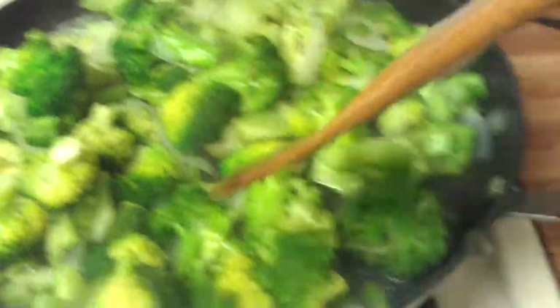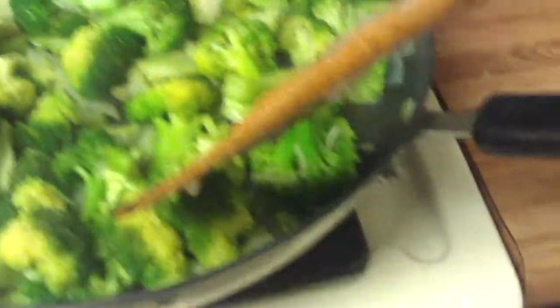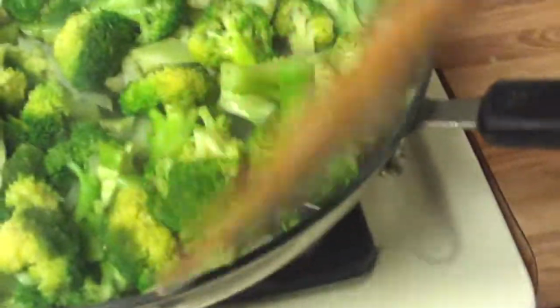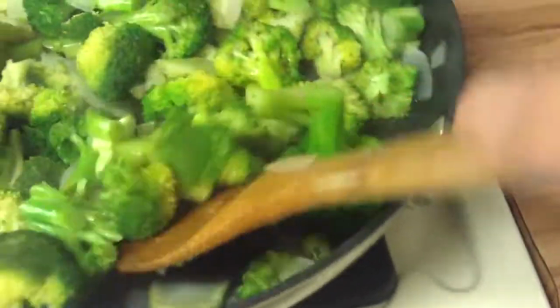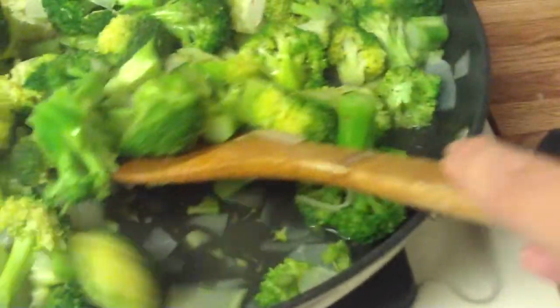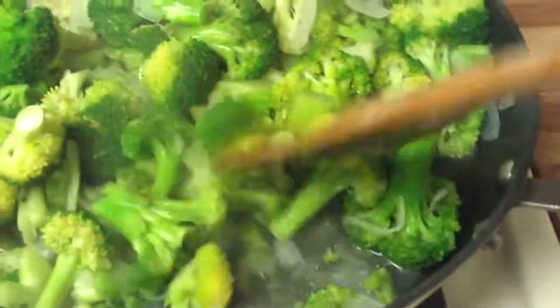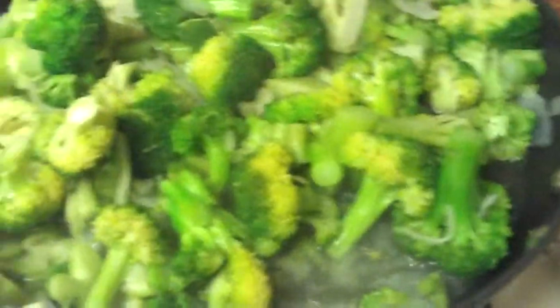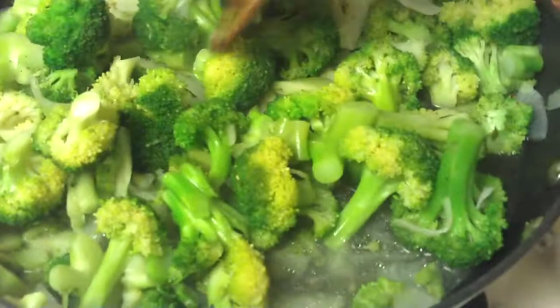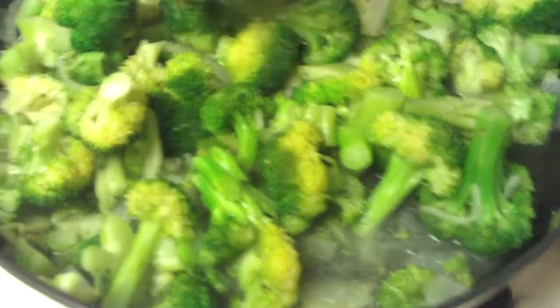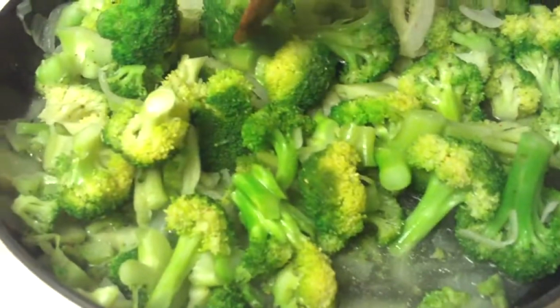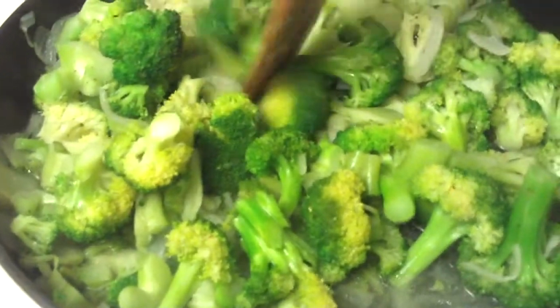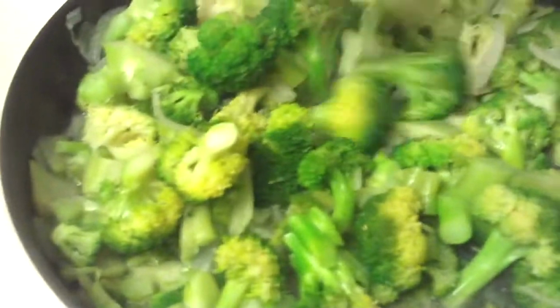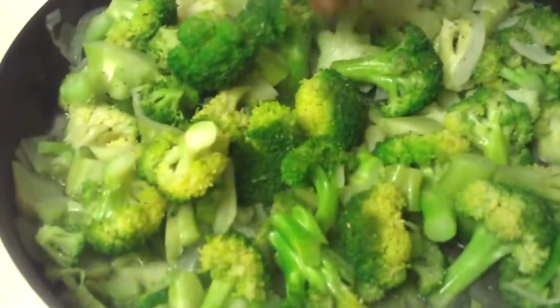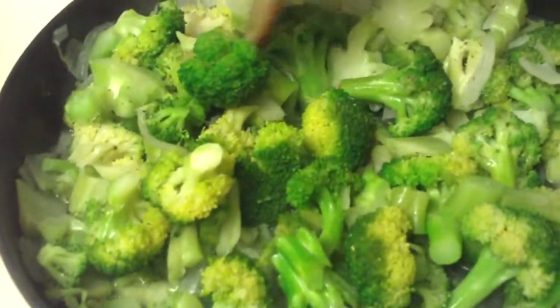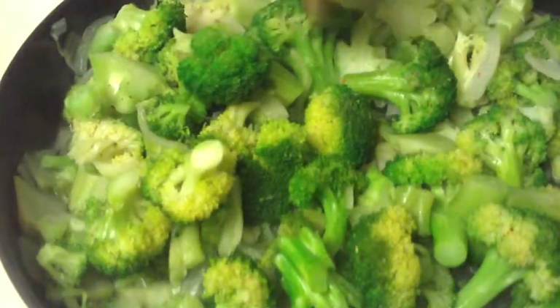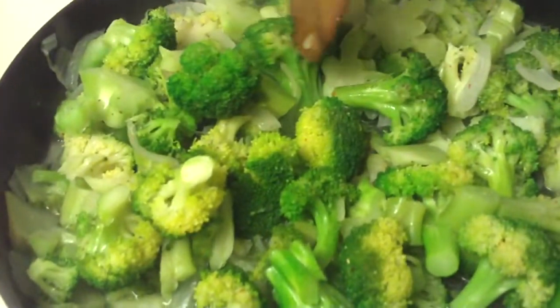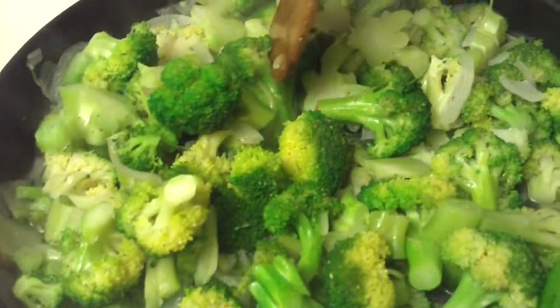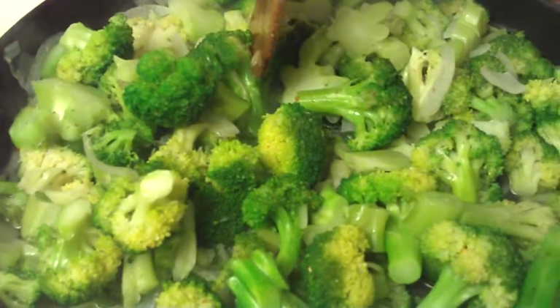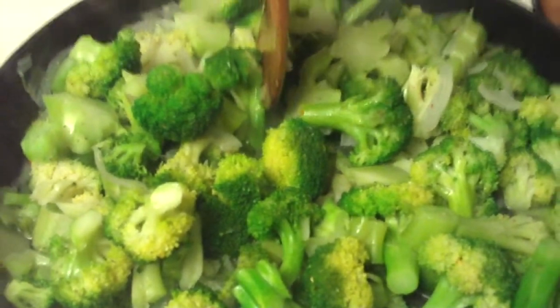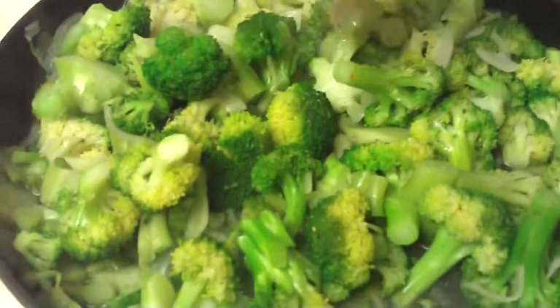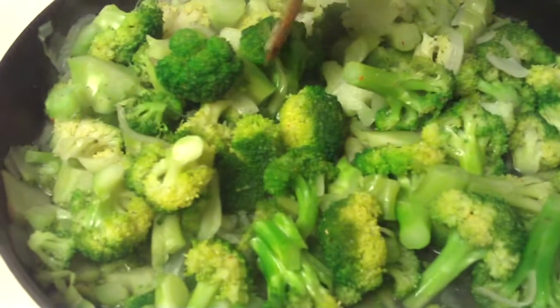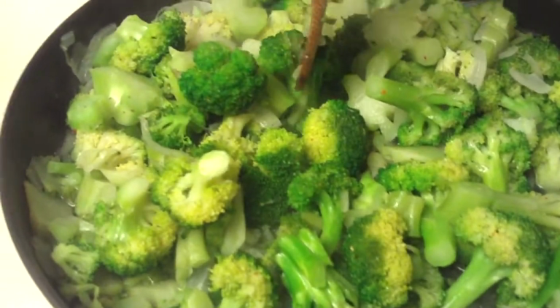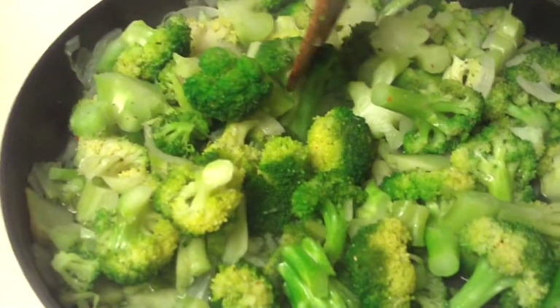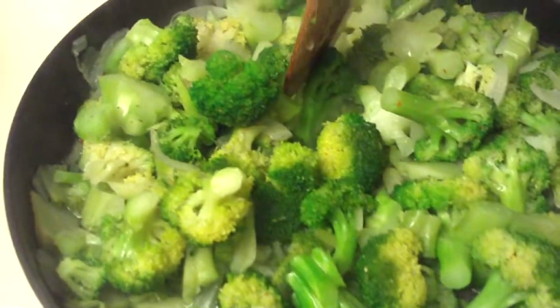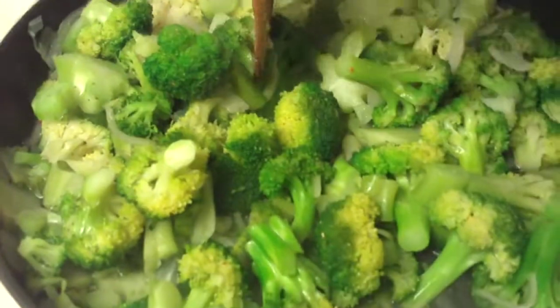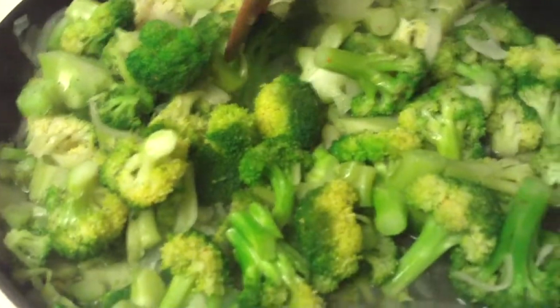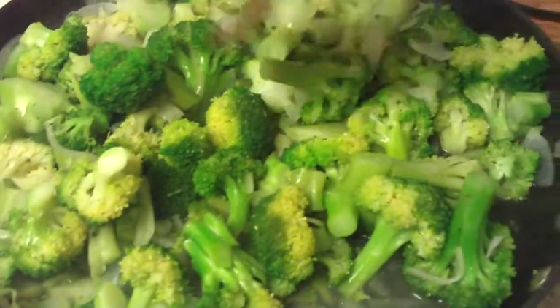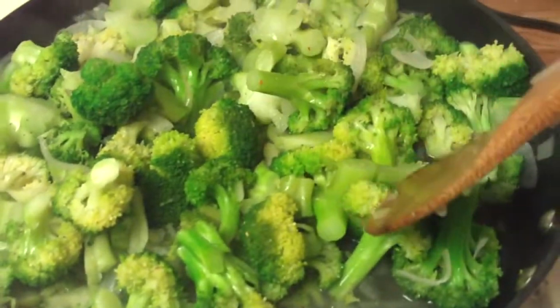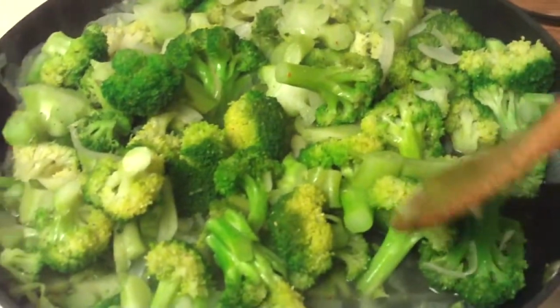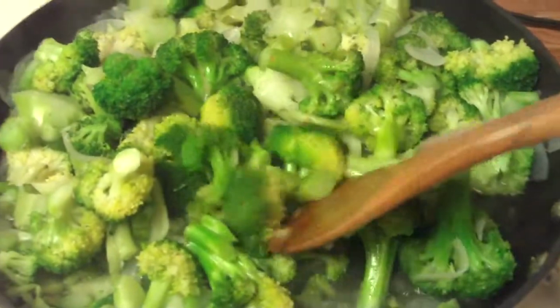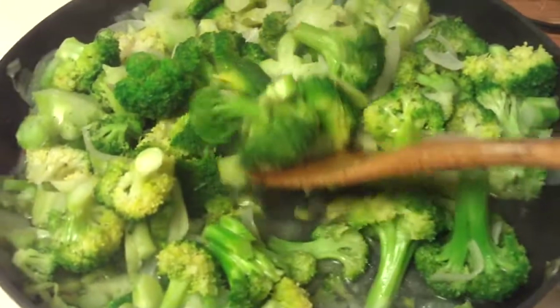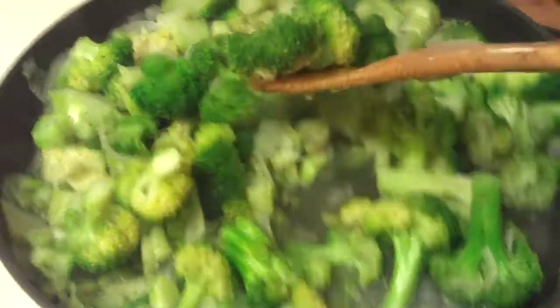I could have cut them a little bit smaller, but this is the great thing — since I didn't cut them as small as I could have, I can always push down on them and break them up as I'm cooking. Which is kind of cool. Thanks for watching!